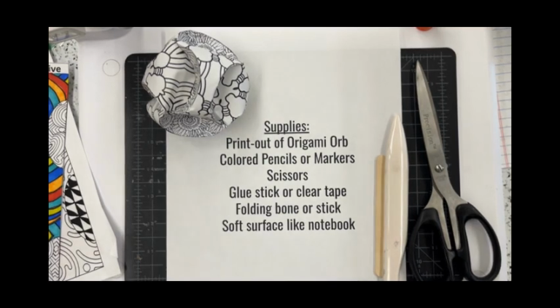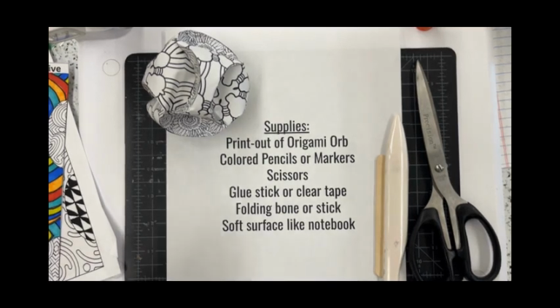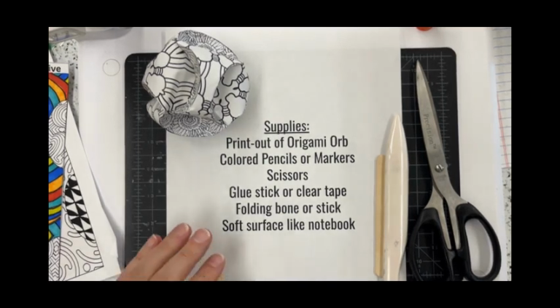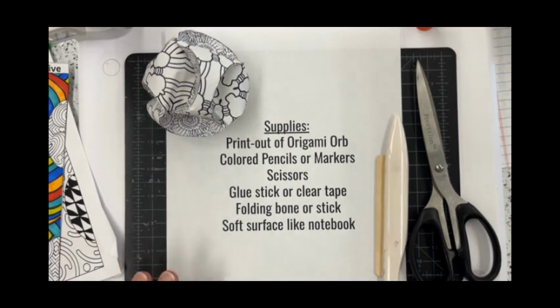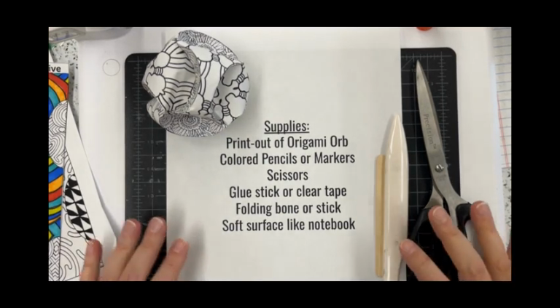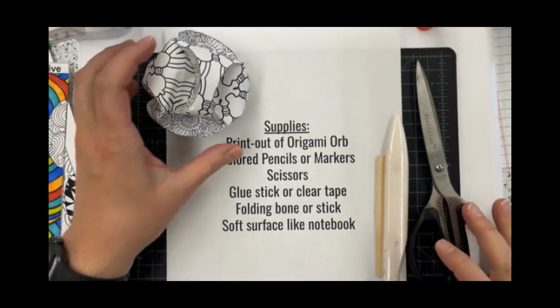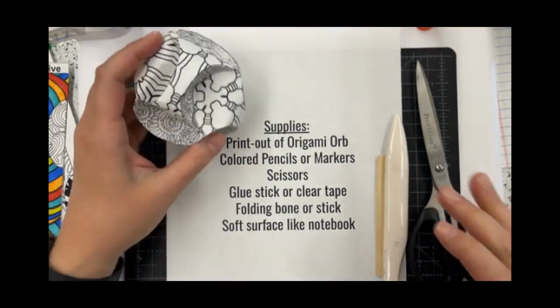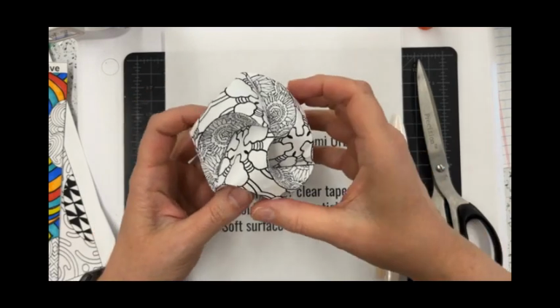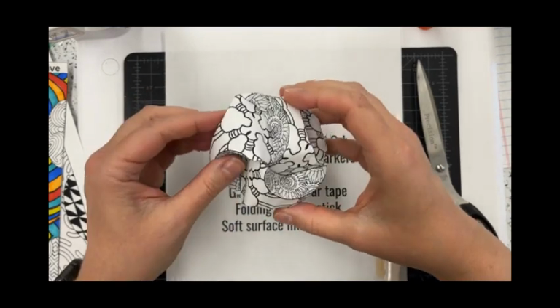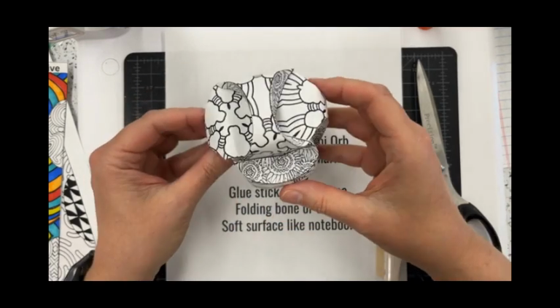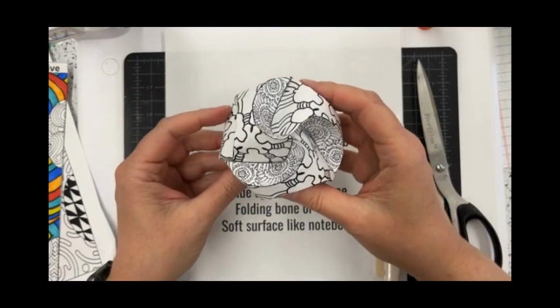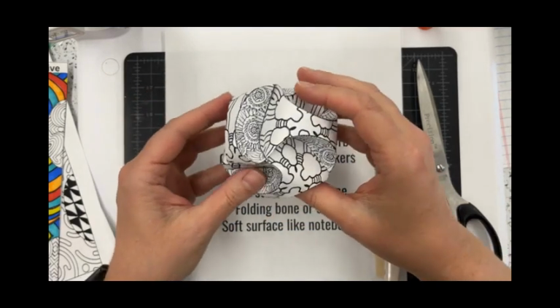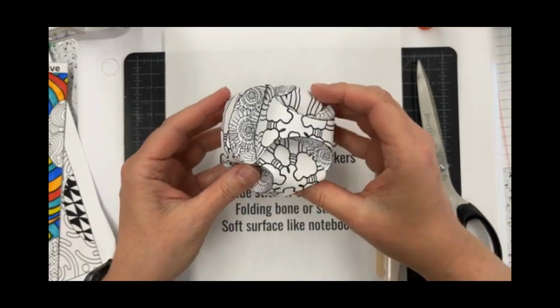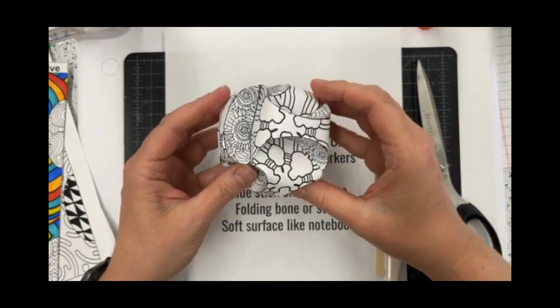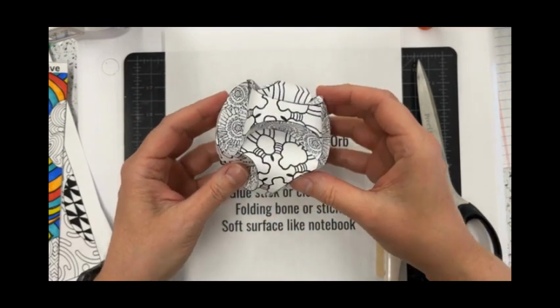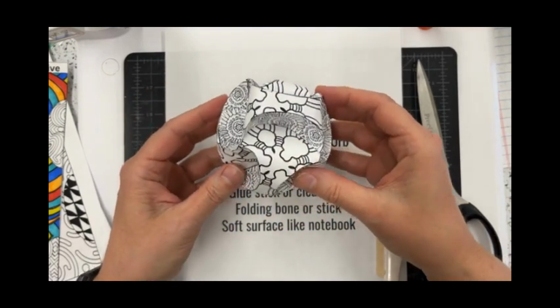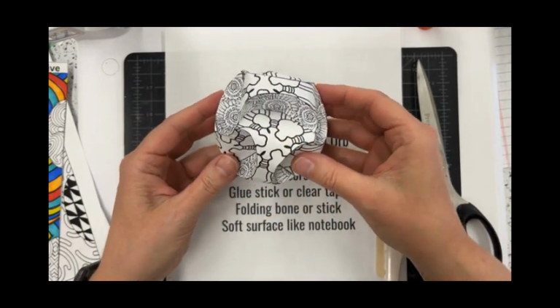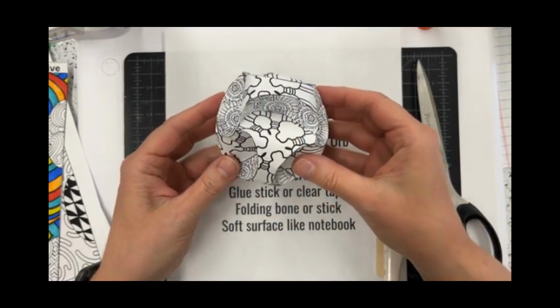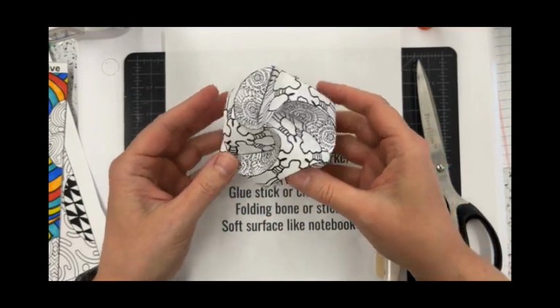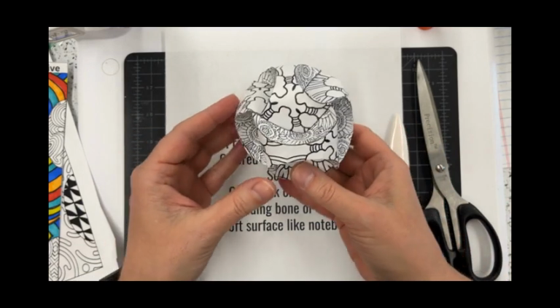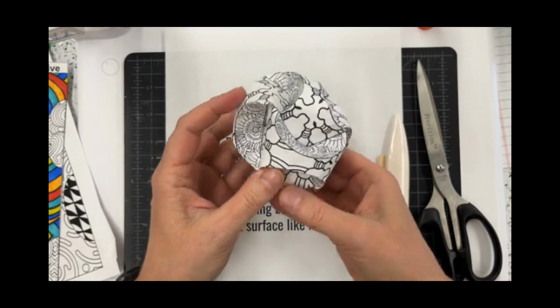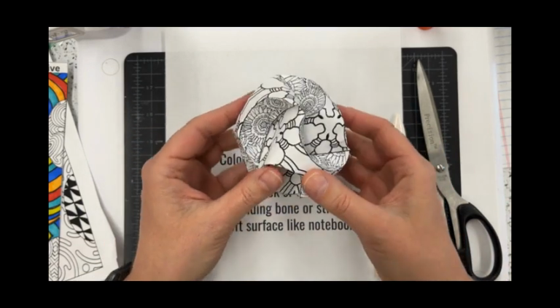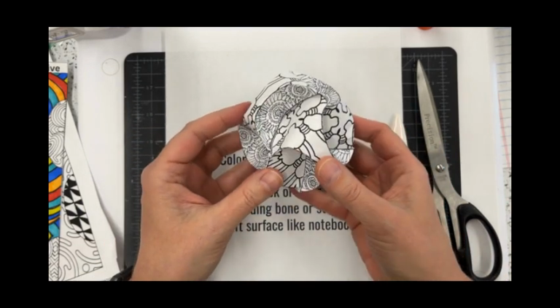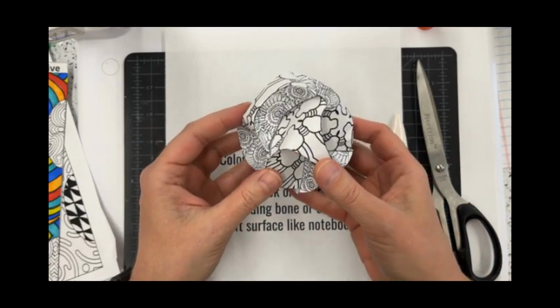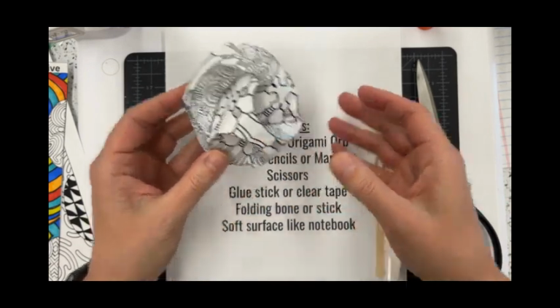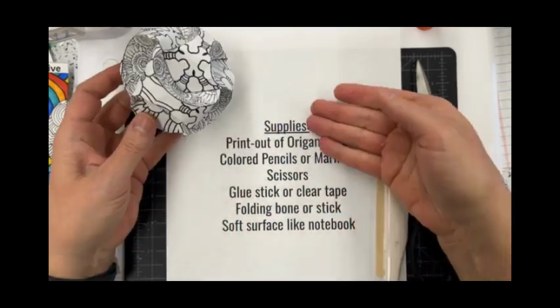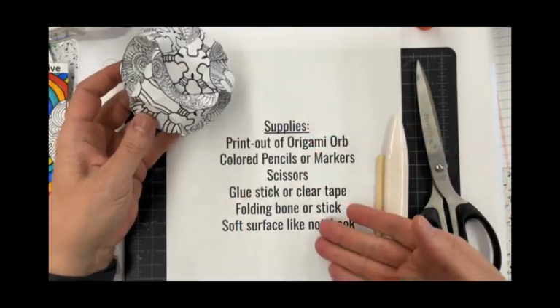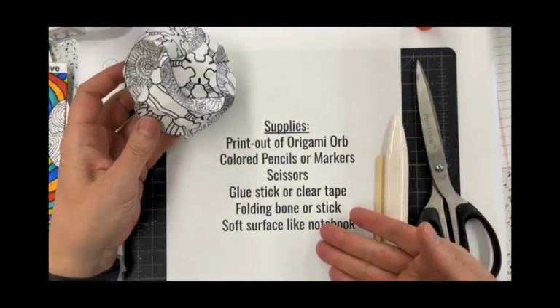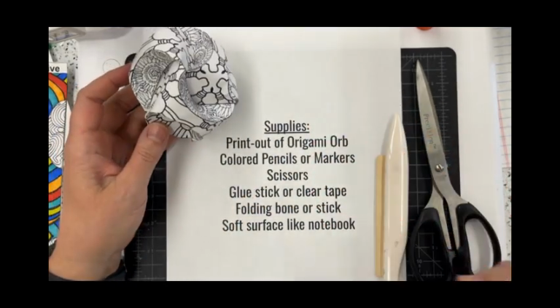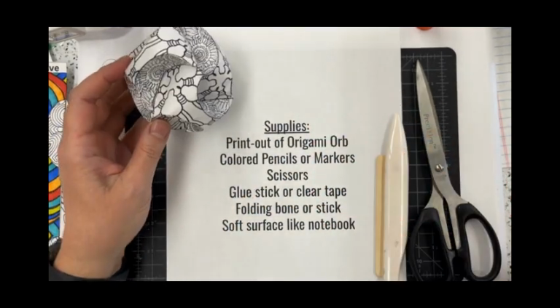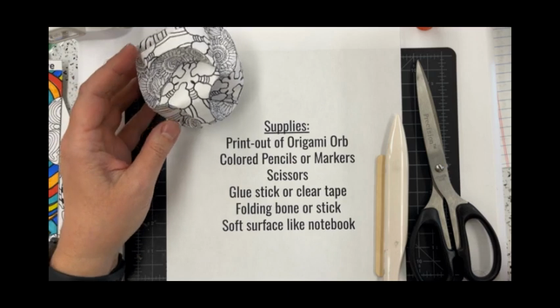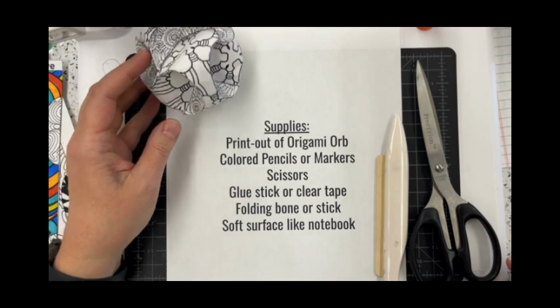Hello! We are going to show you how to put together your Origami Orb. This is what the end product will look like, and this is a list of all the supplies that you're going to need.